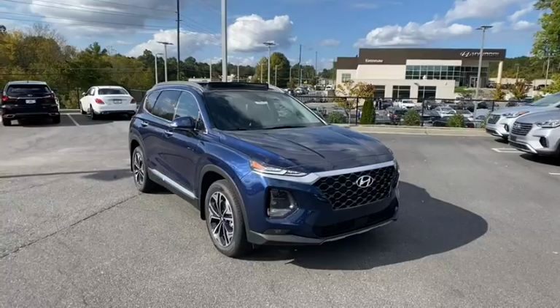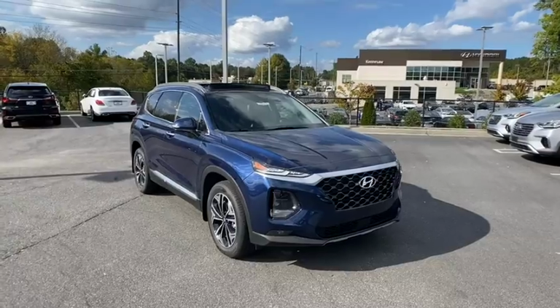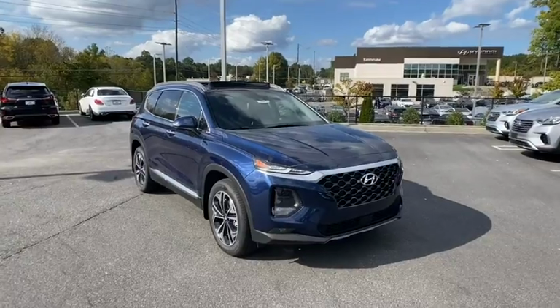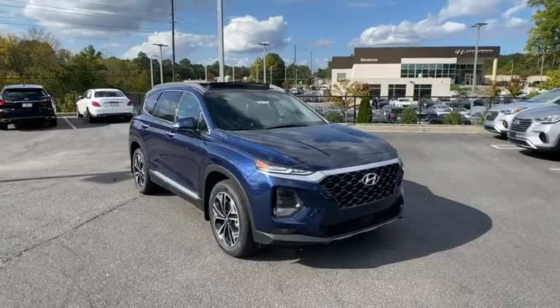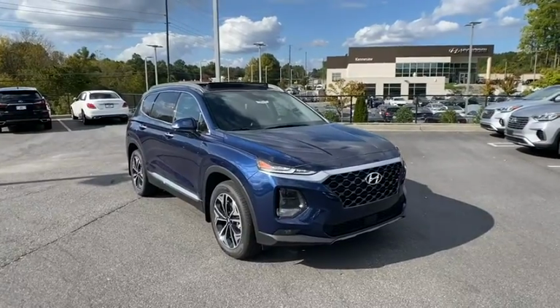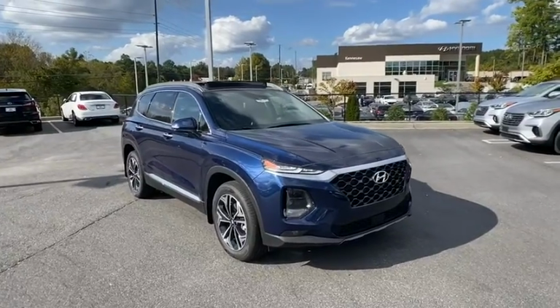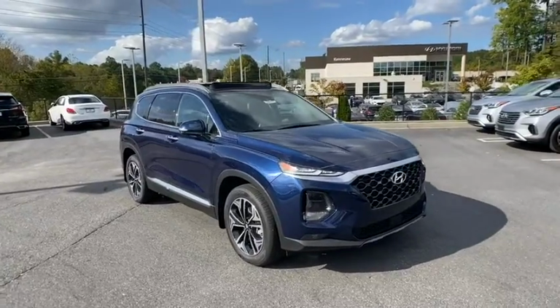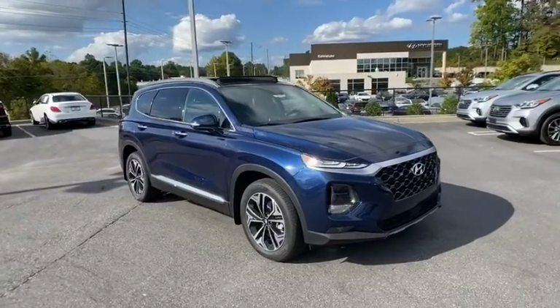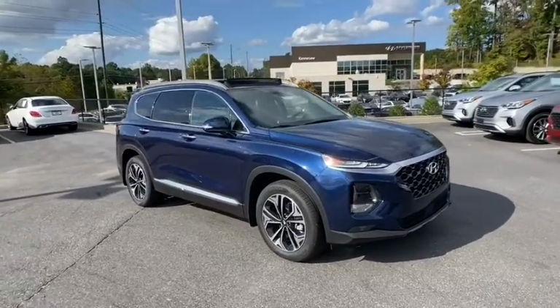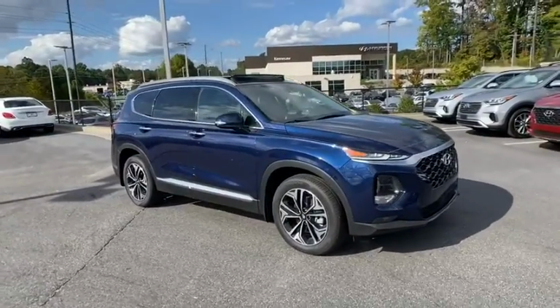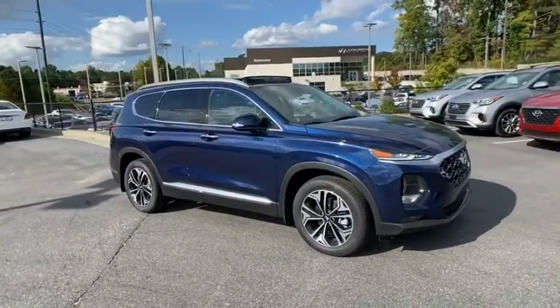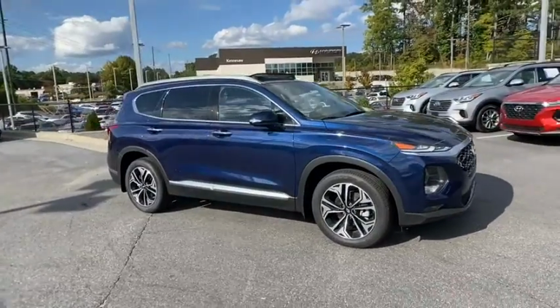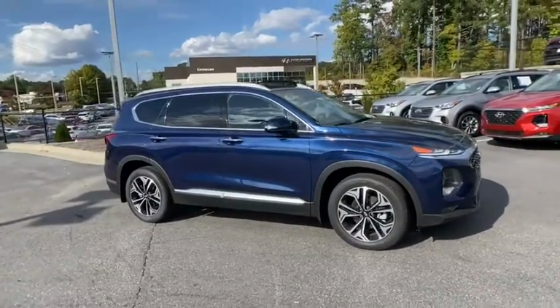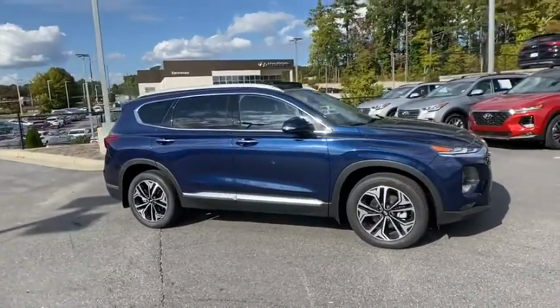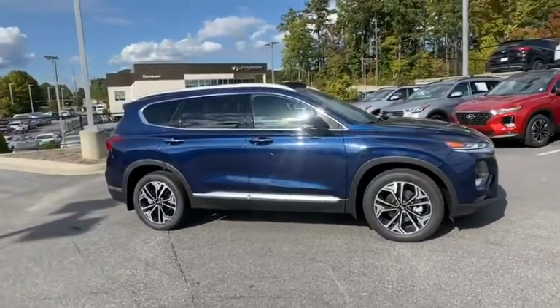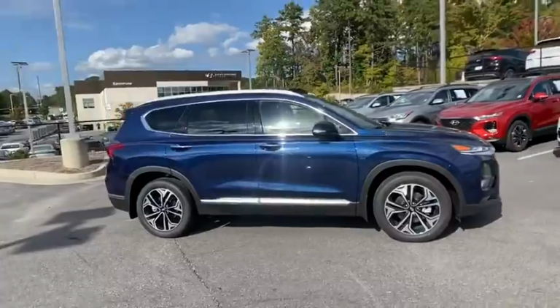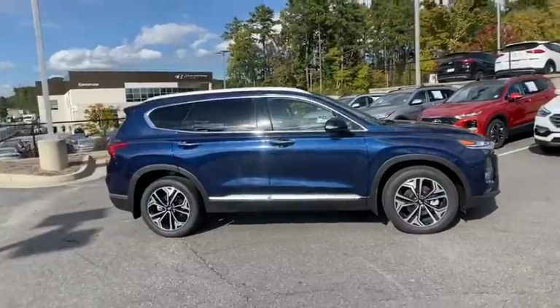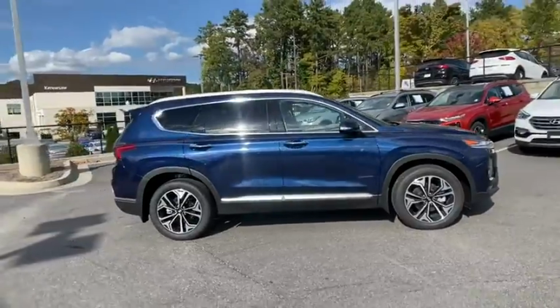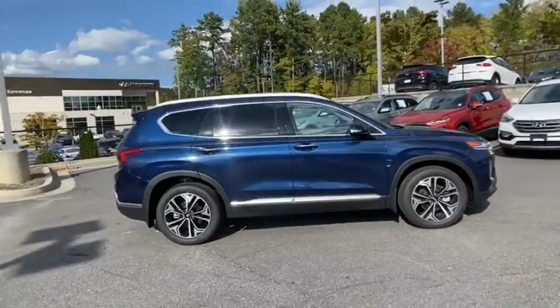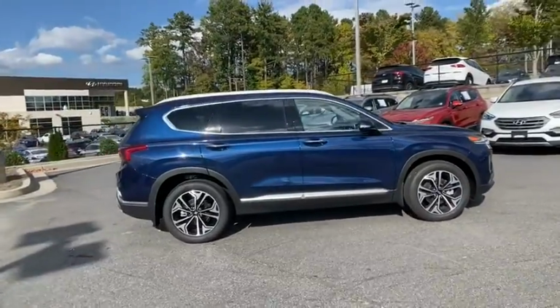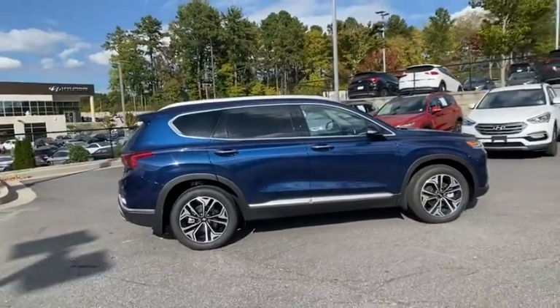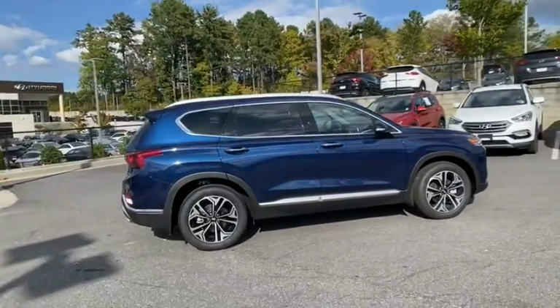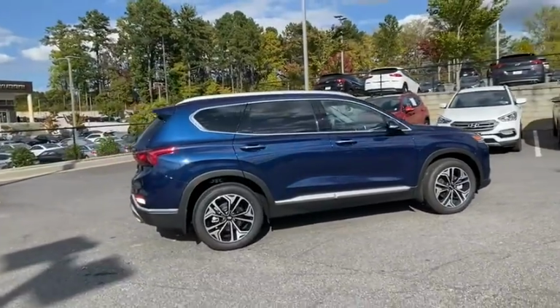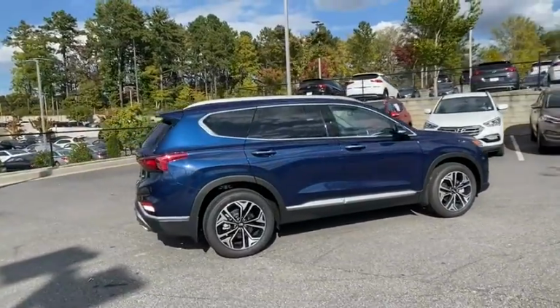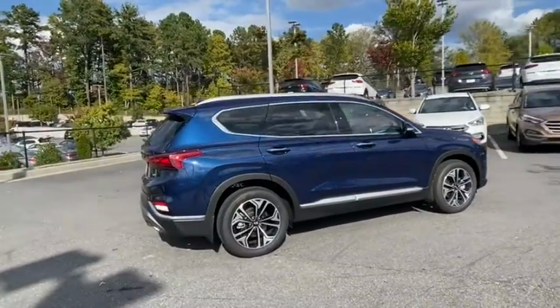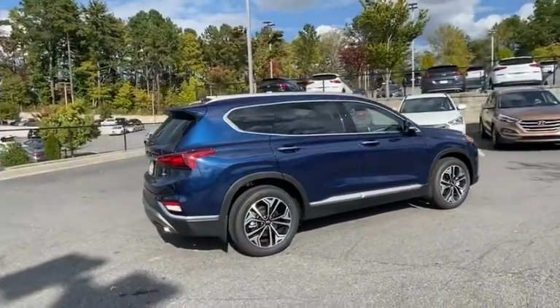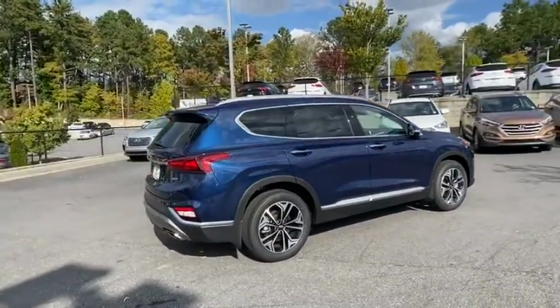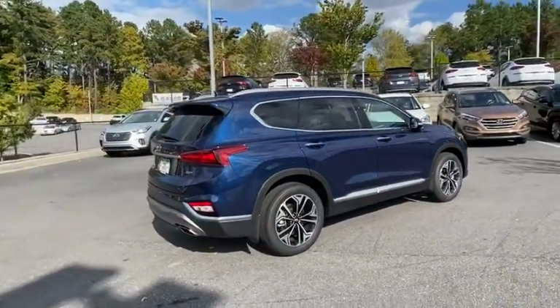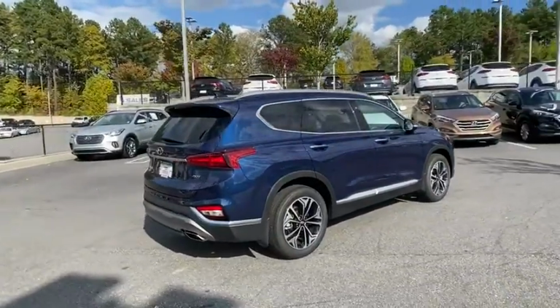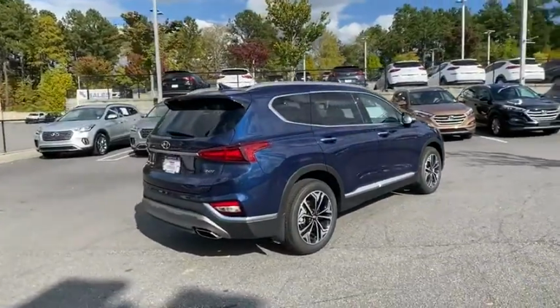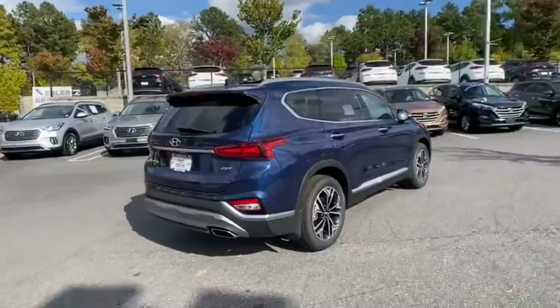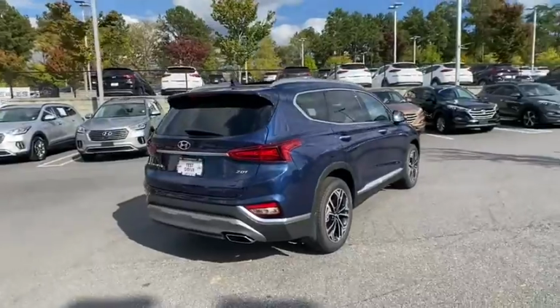Take a ride in the 2020 Hyundai Santa Fe. Style, quality, performance, value — need we say more? Here are some of this vehicle's great options.